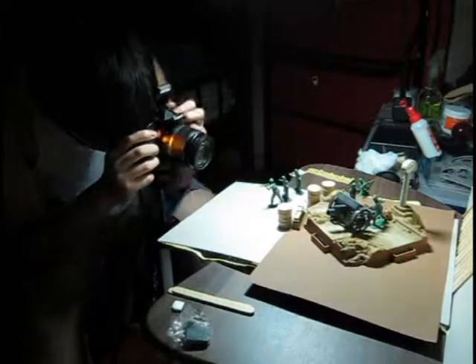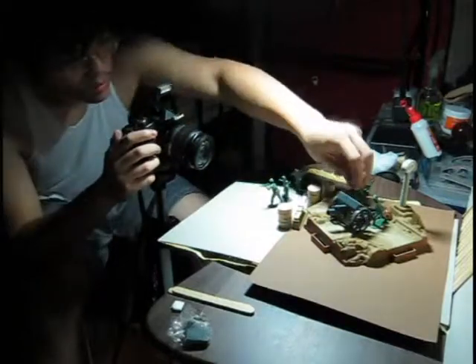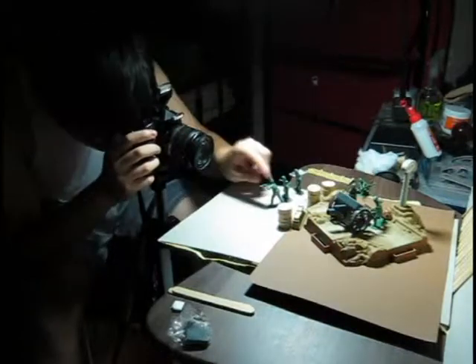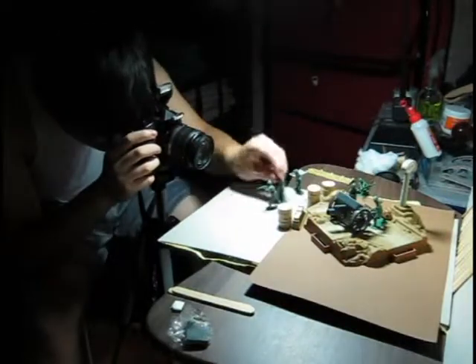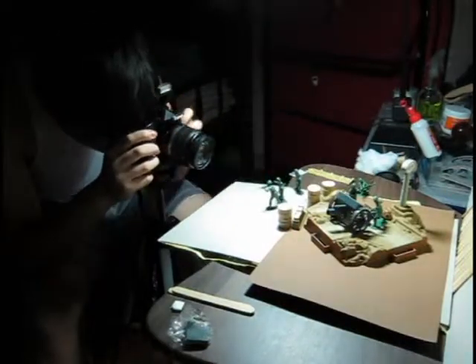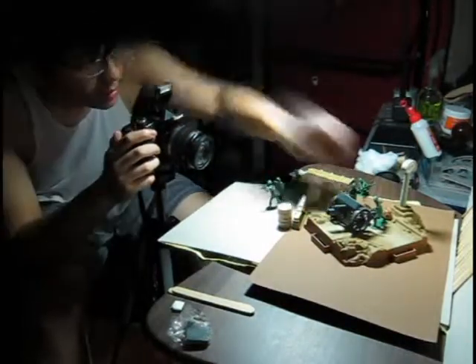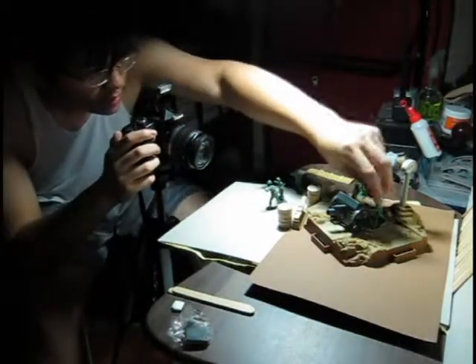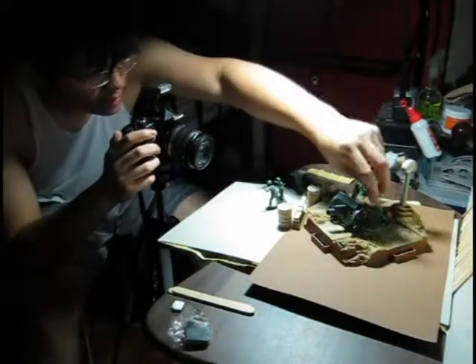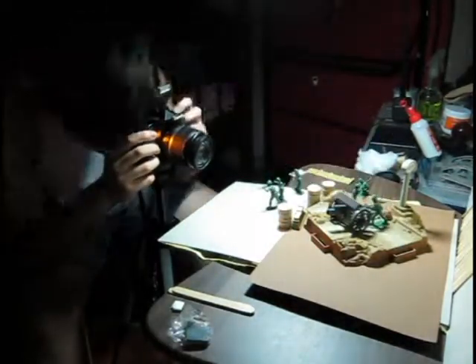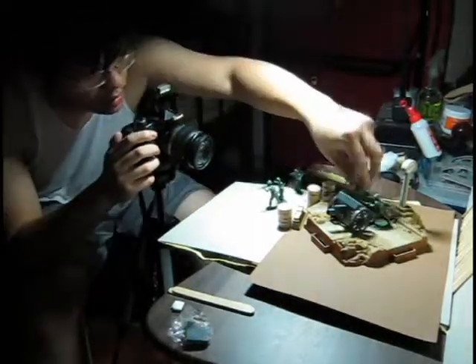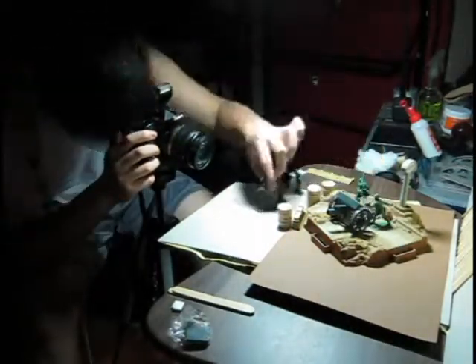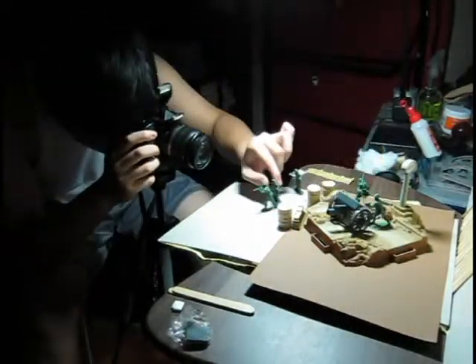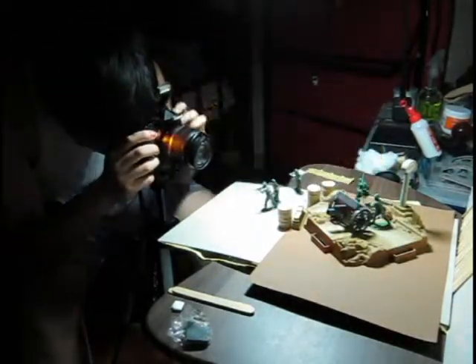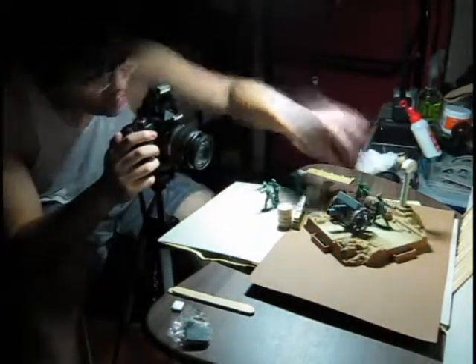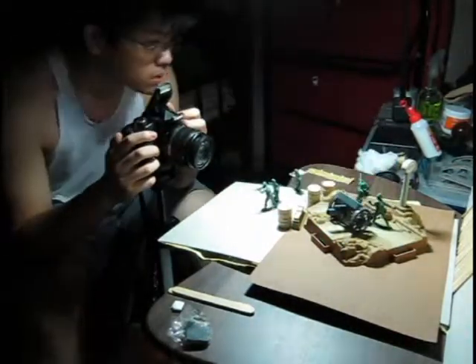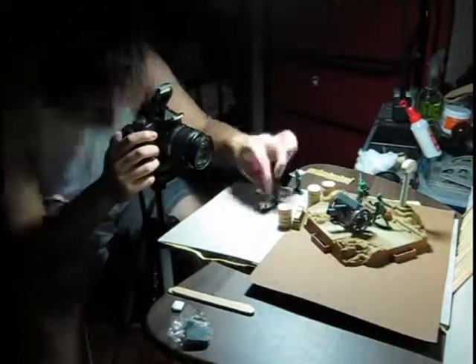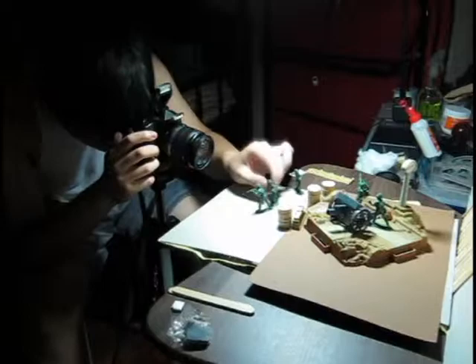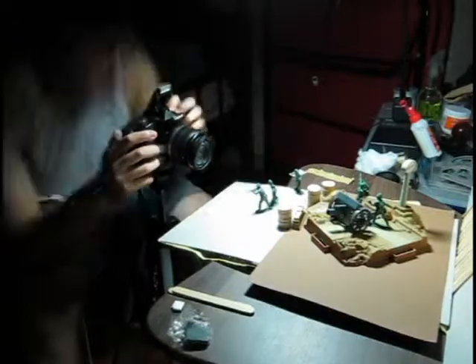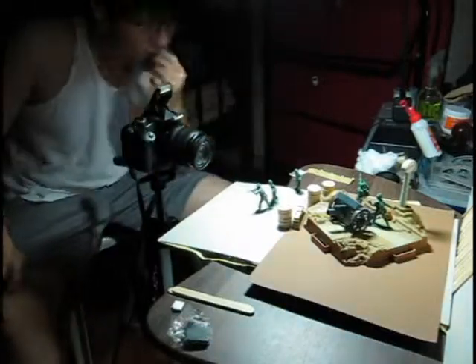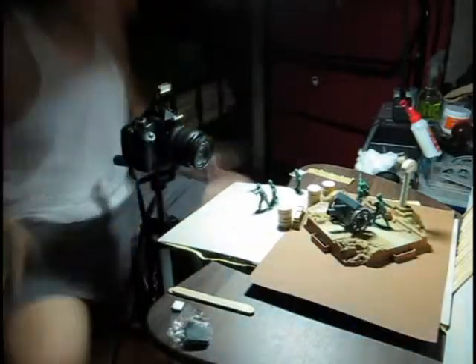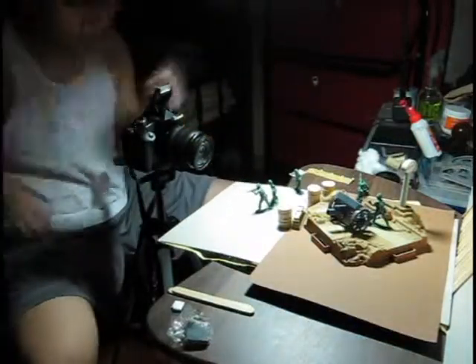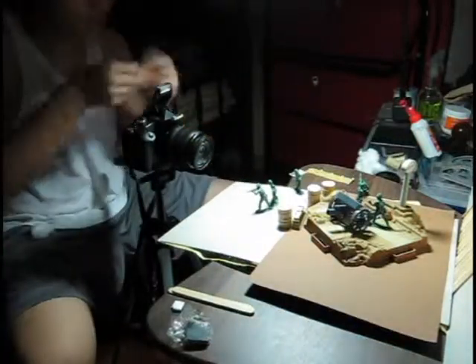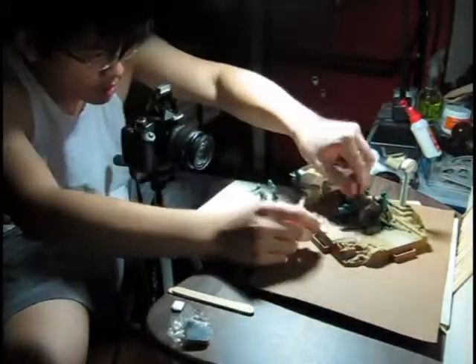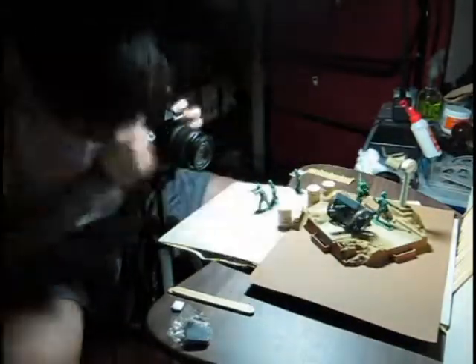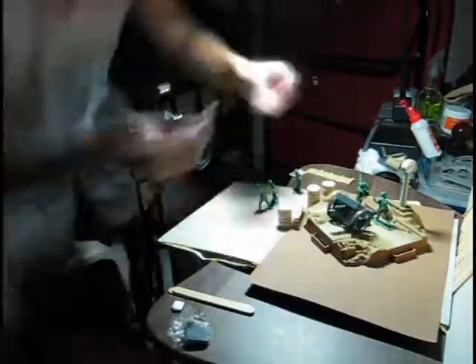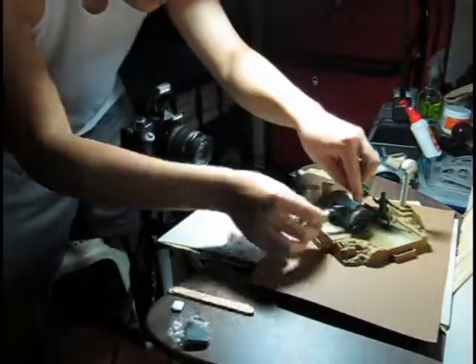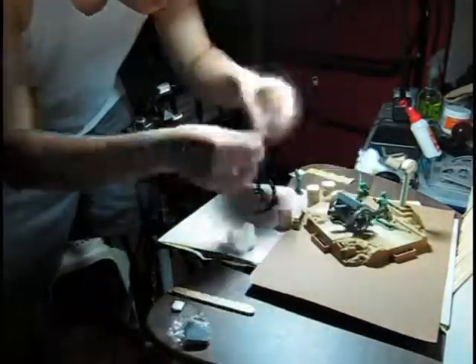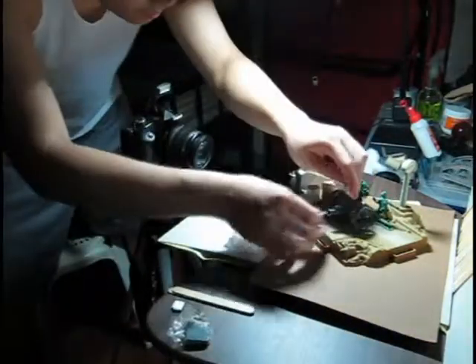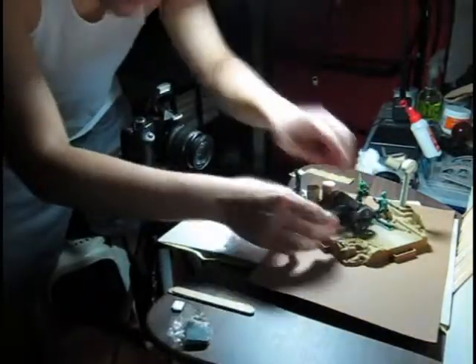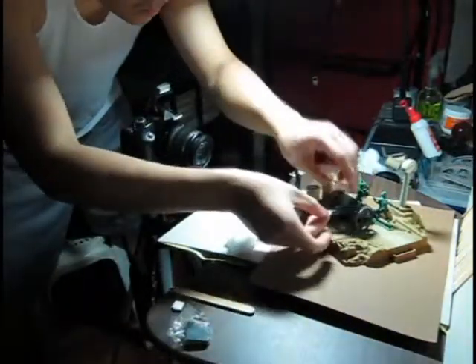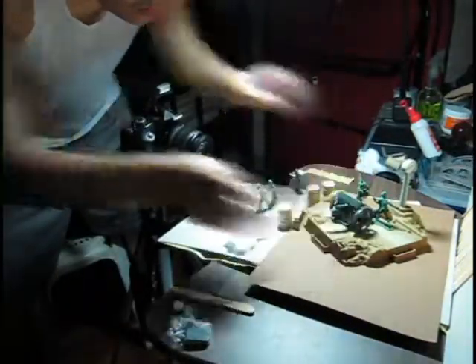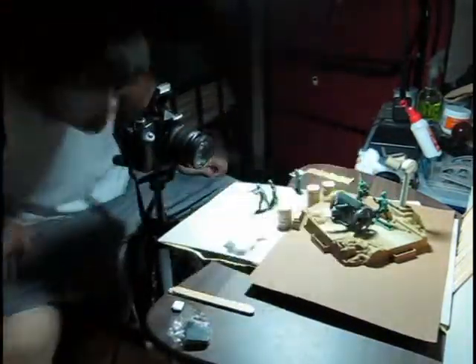You could do something as simple as magically making yourself move from point A to point B. In my case, I'm trying to make these toy soldiers fight.